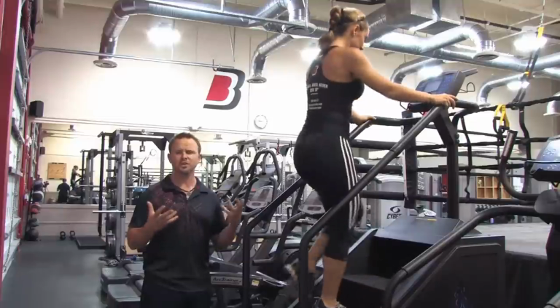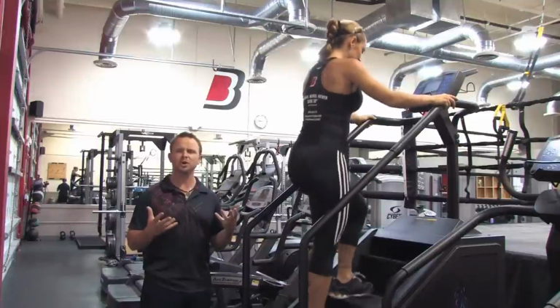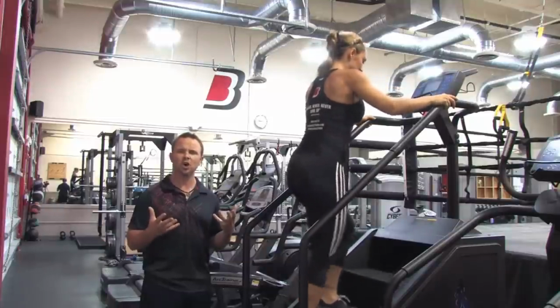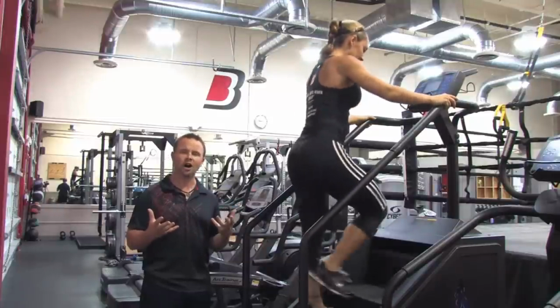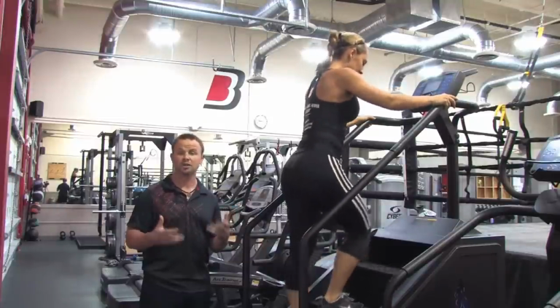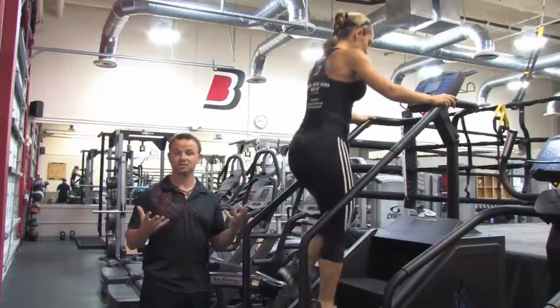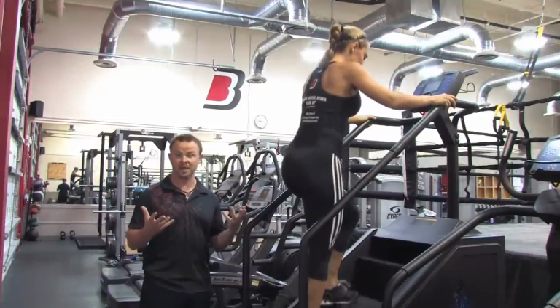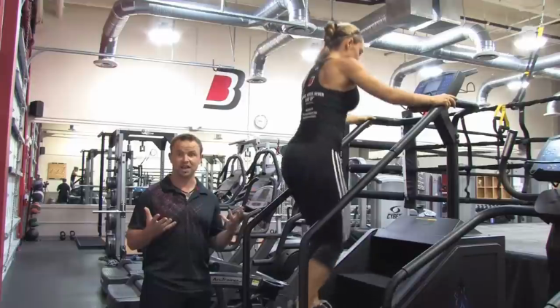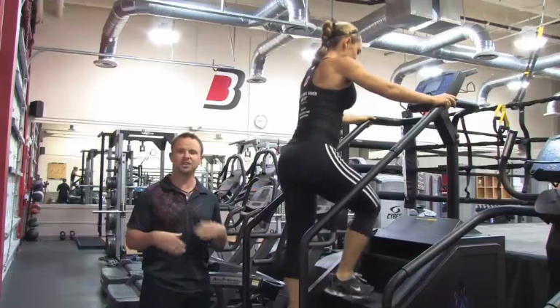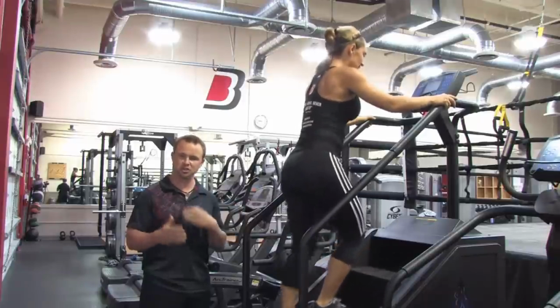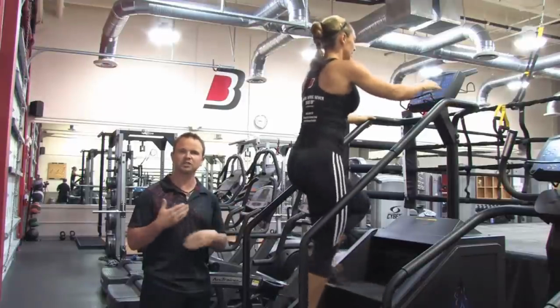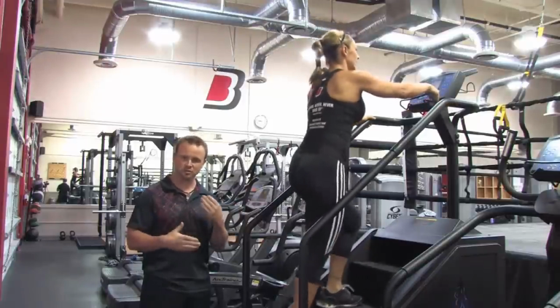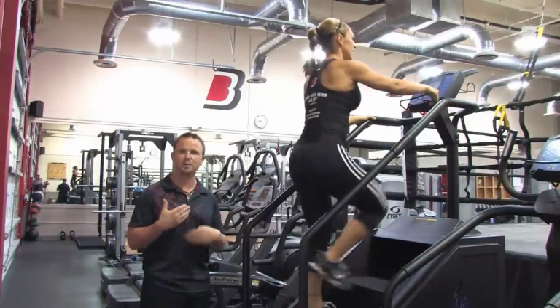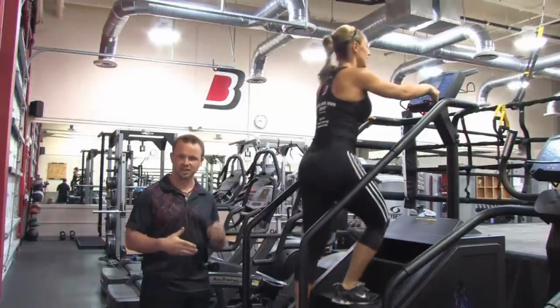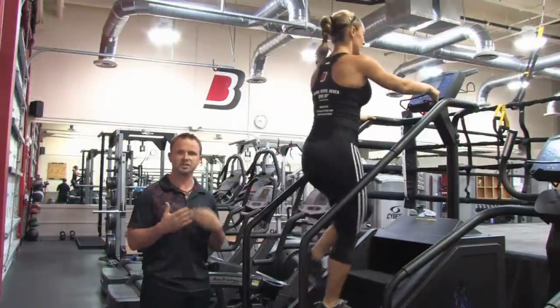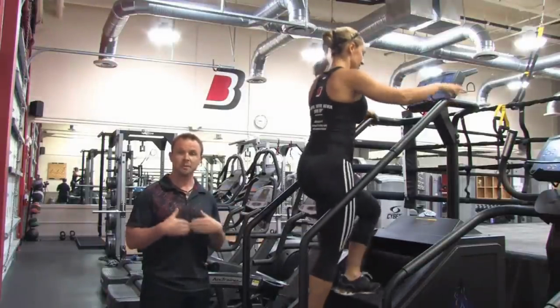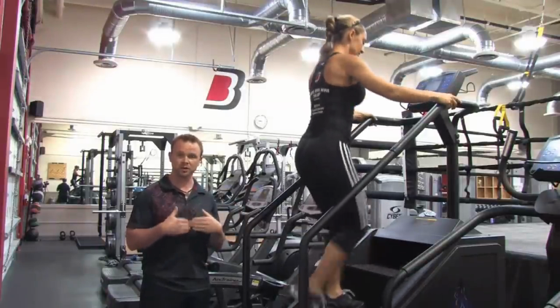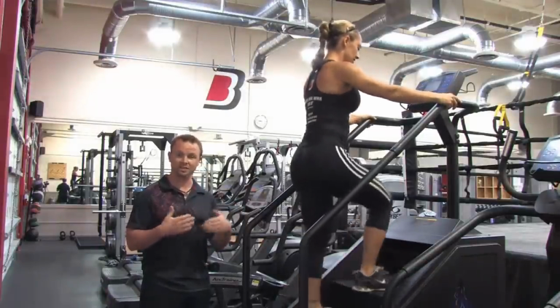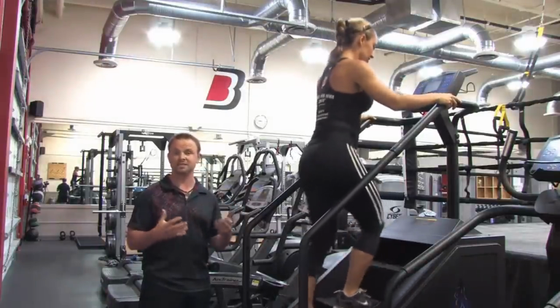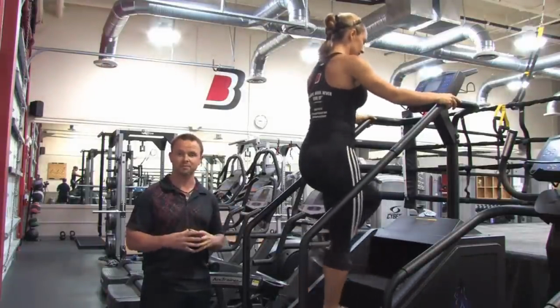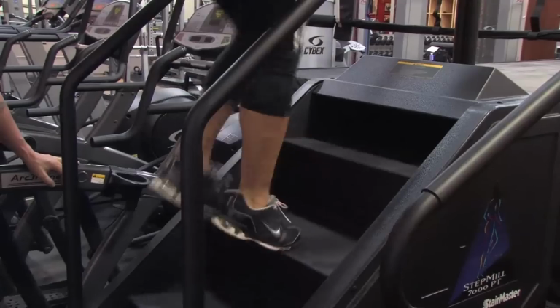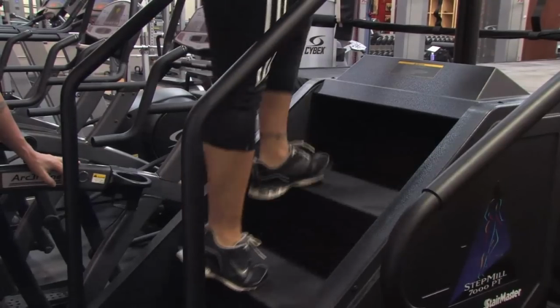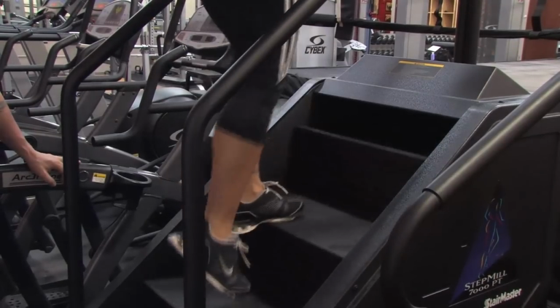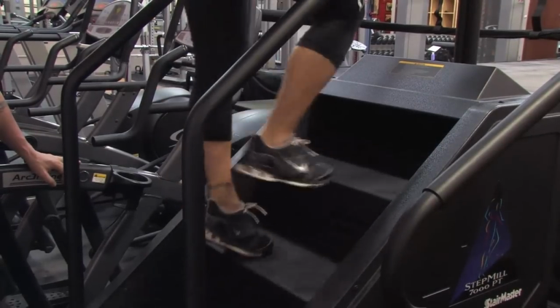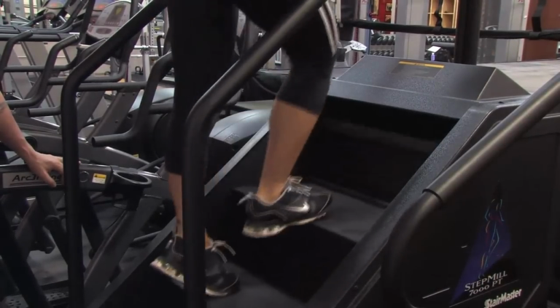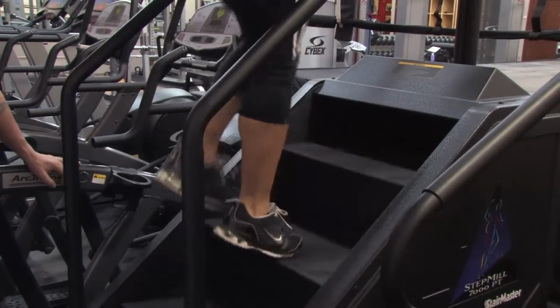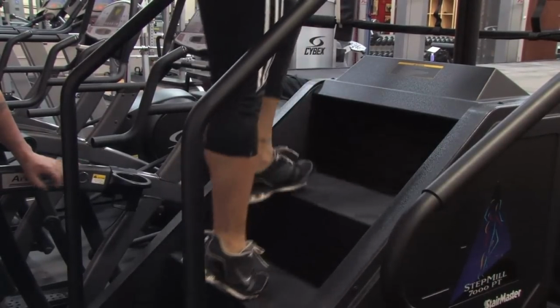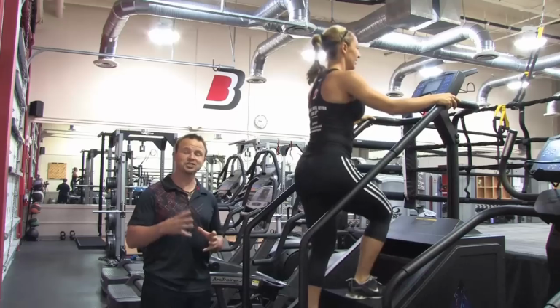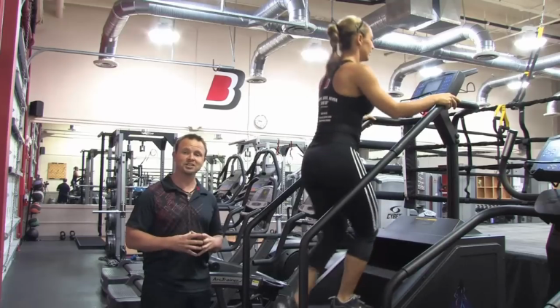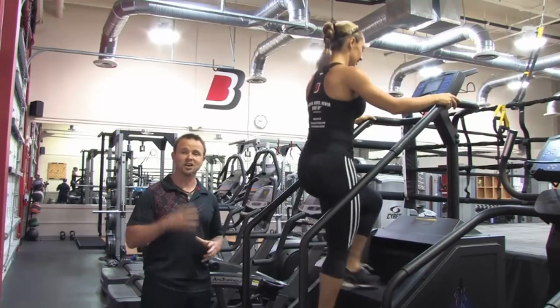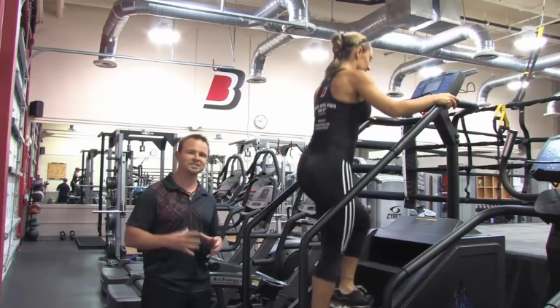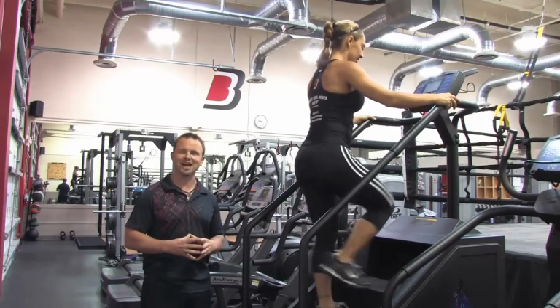Then you repeat that sequence. You want to do about a total of 10 minutes on that, and then you can just go back to the normal pace of just doing one step at a time. This has been Billy Beck III, and this has been Knee Strength Exercises on the StairMaster.